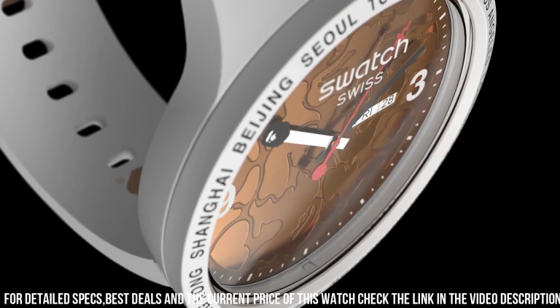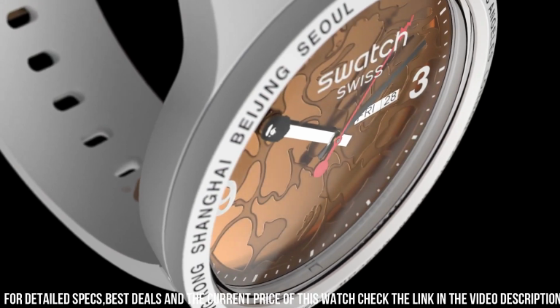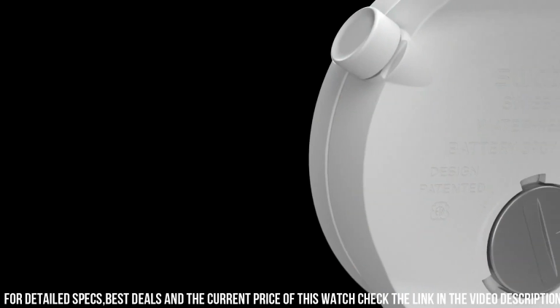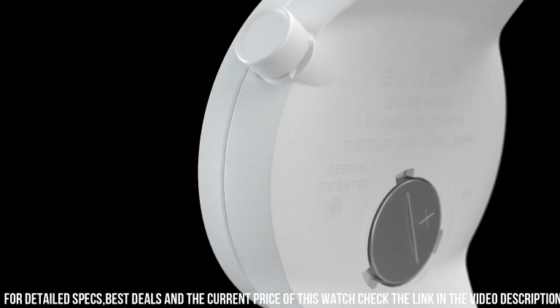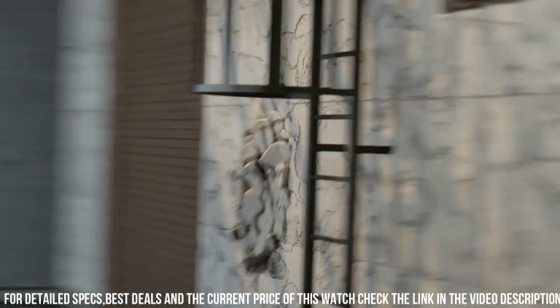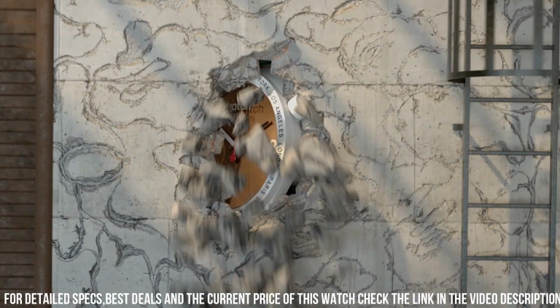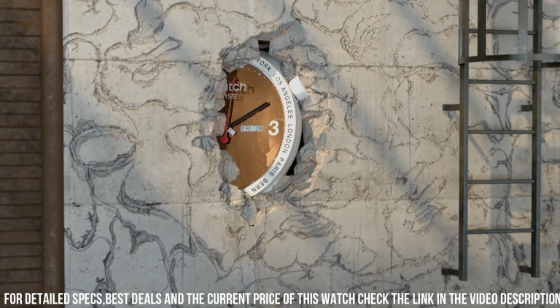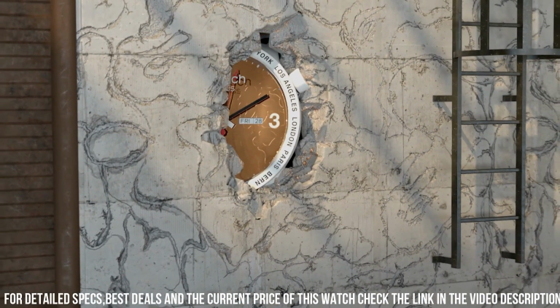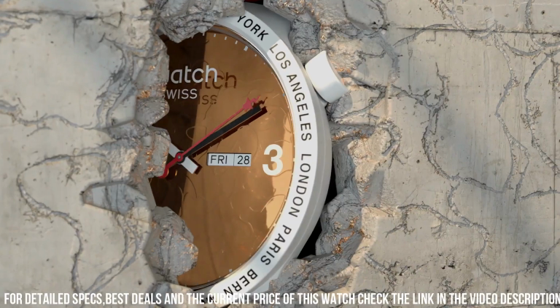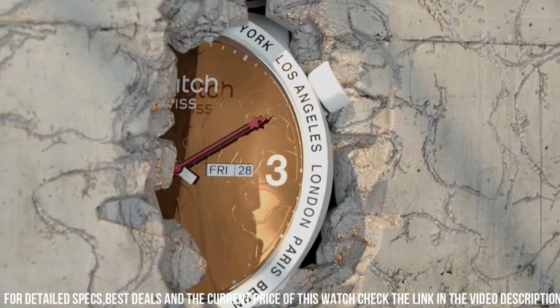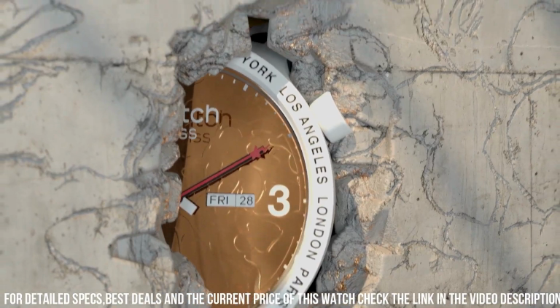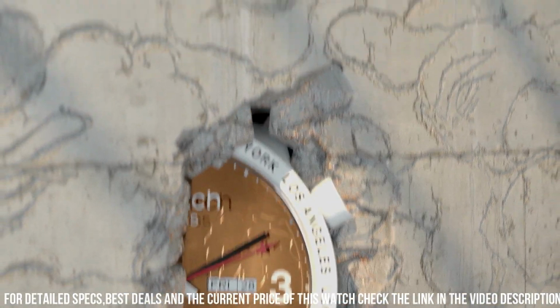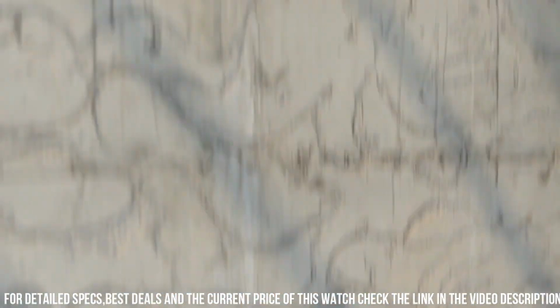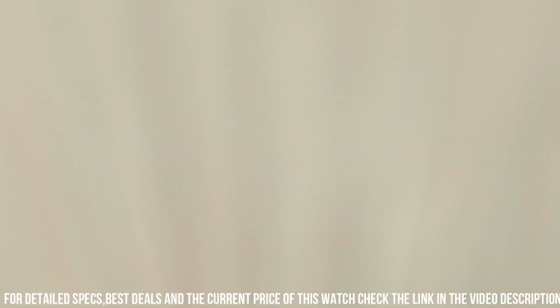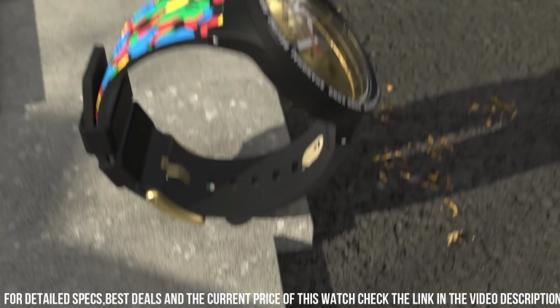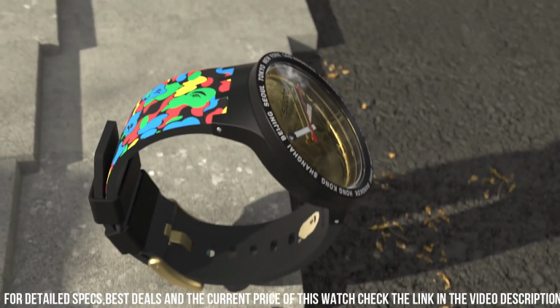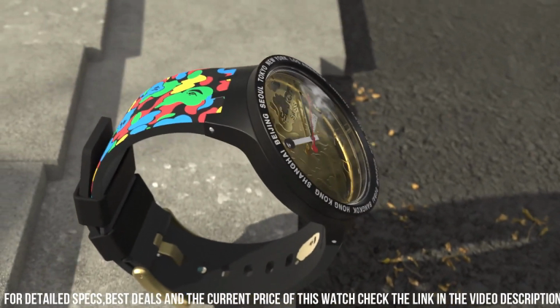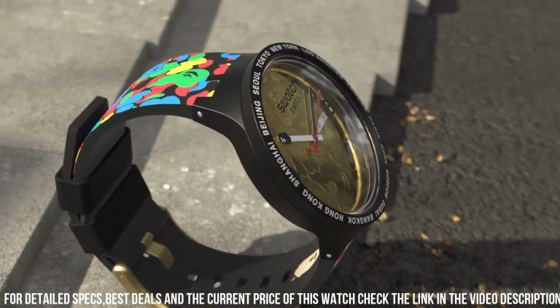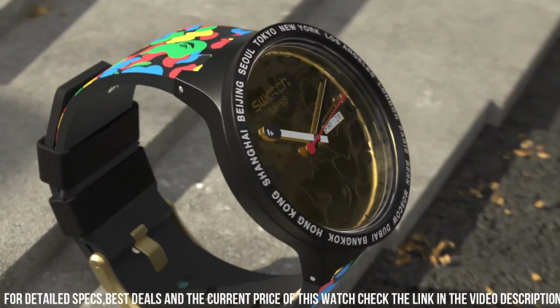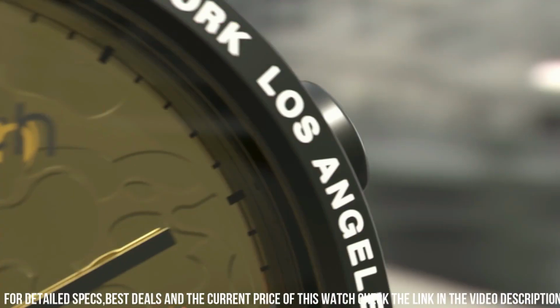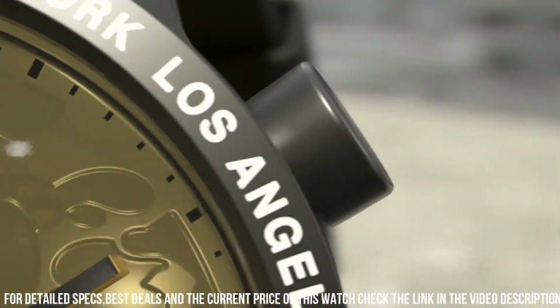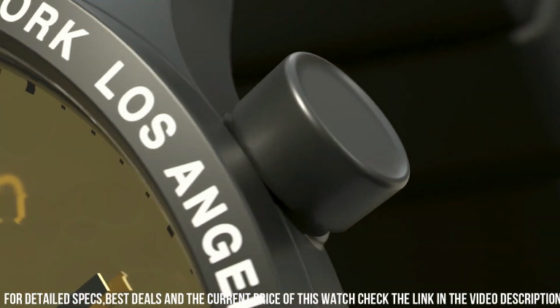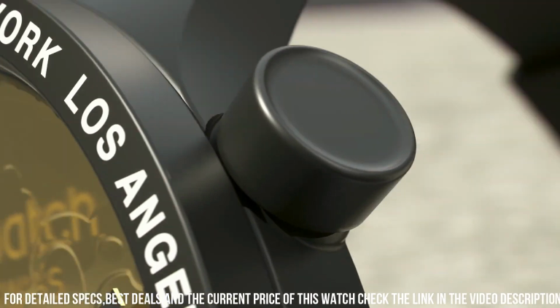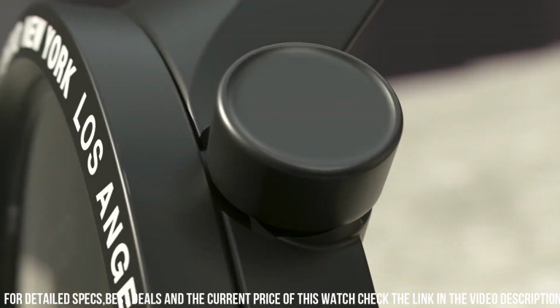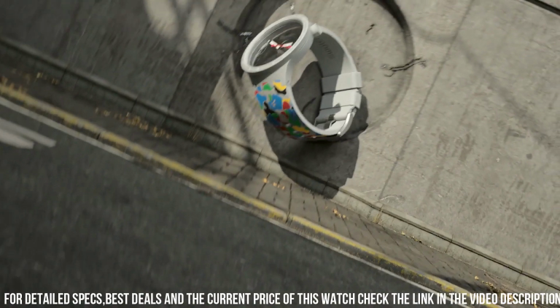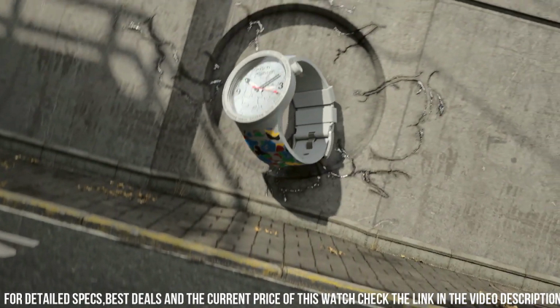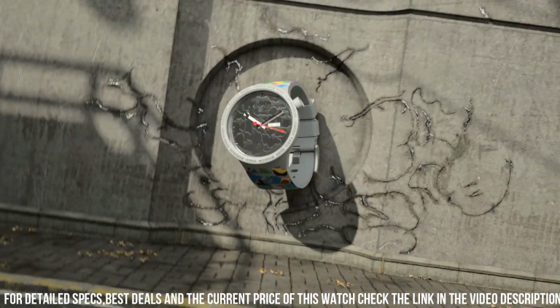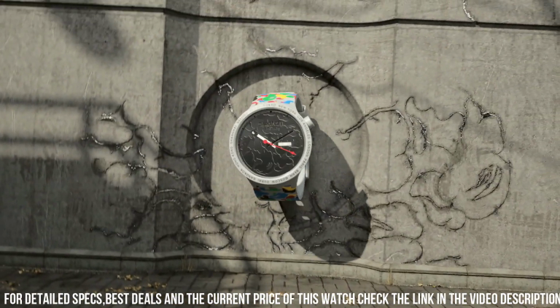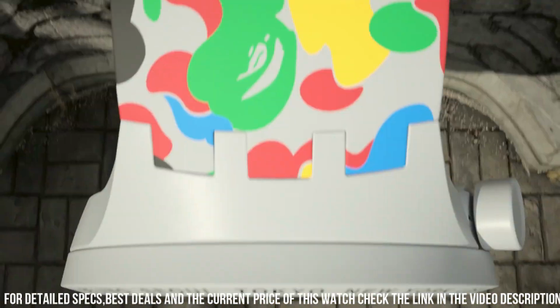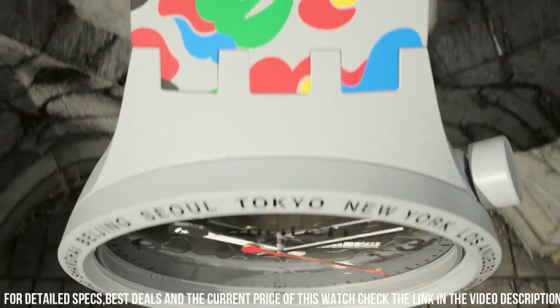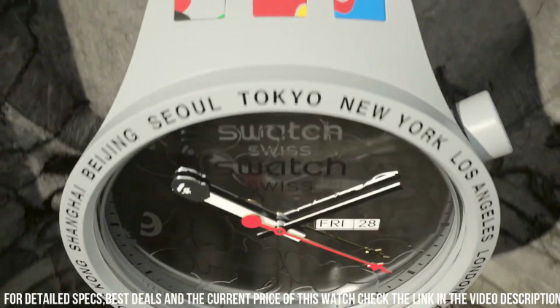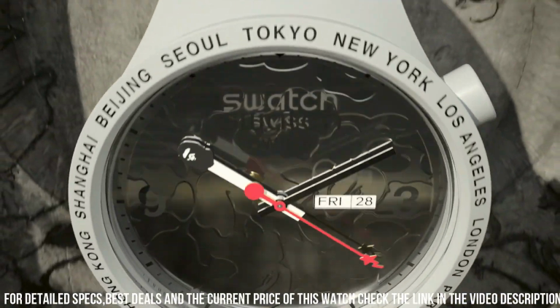The Swatch X Bait collaboration is a testament to the synergy between fashion and timekeeping, appealing to enthusiasts of both brands and those seeking a watch that stands out with its urban personality.